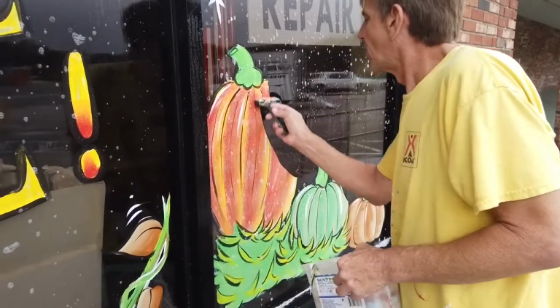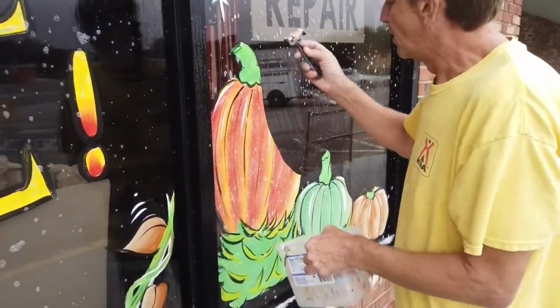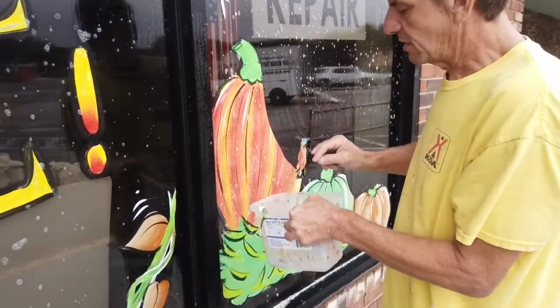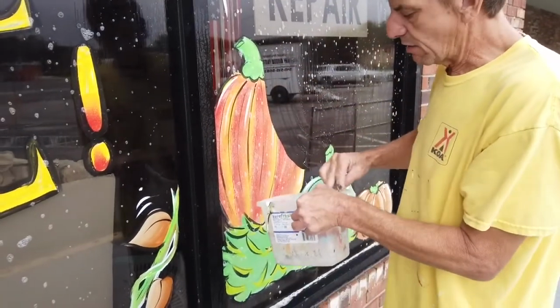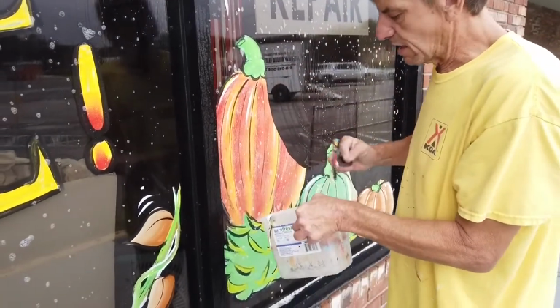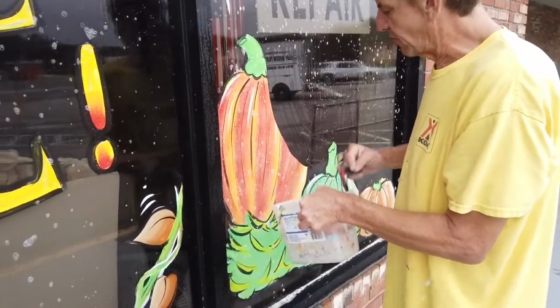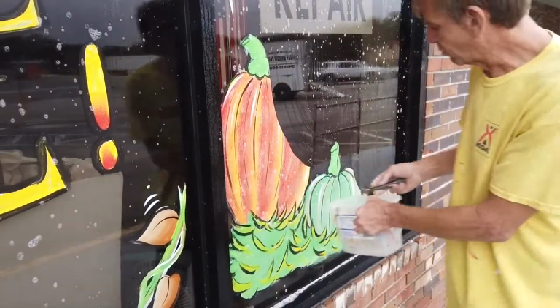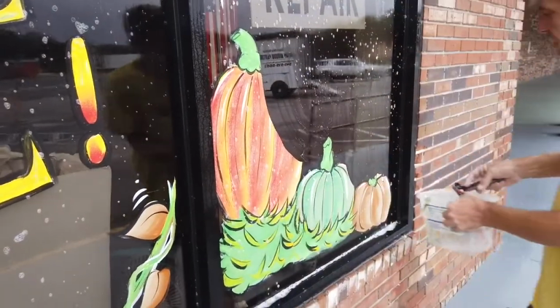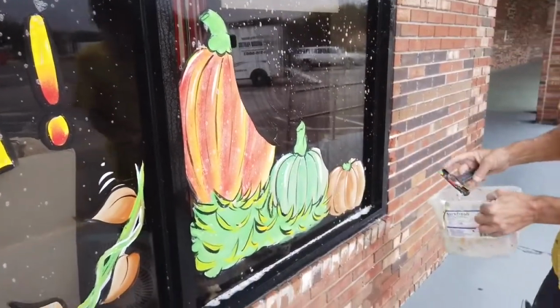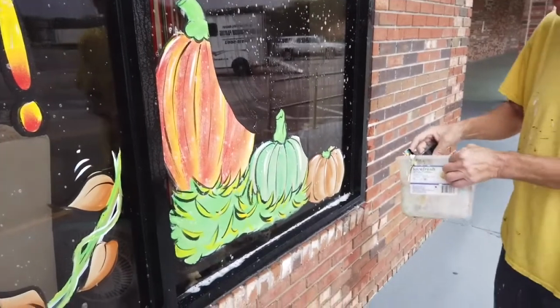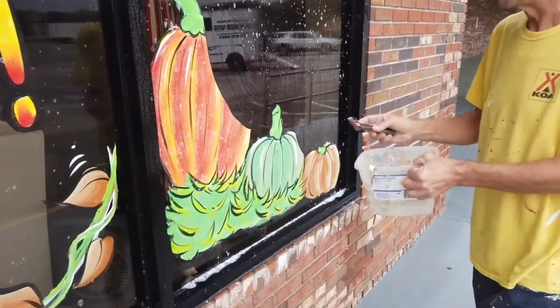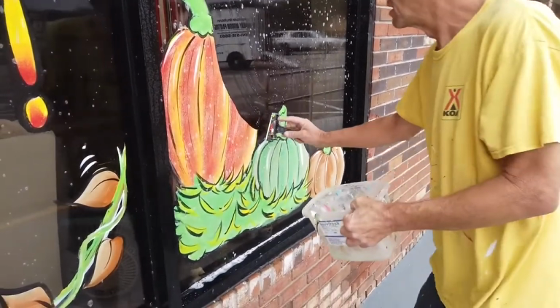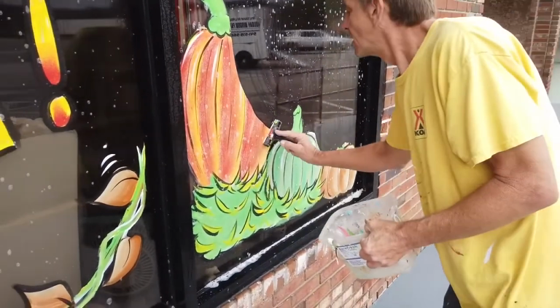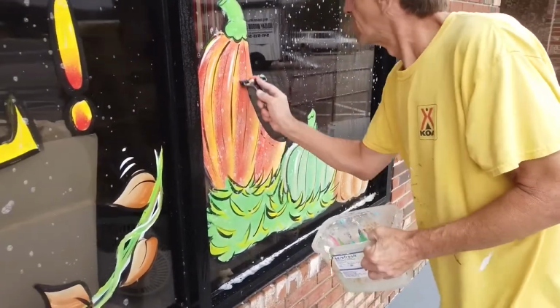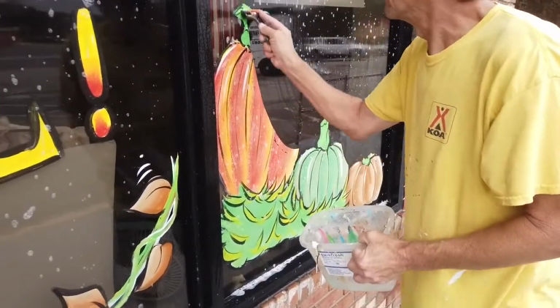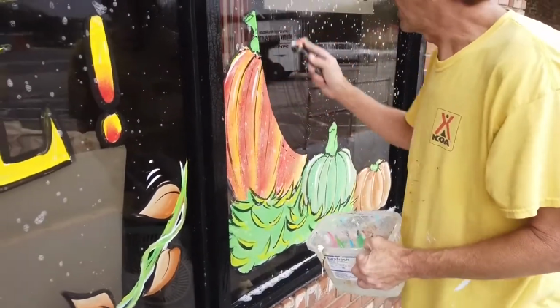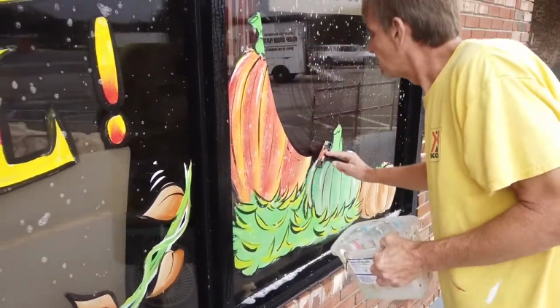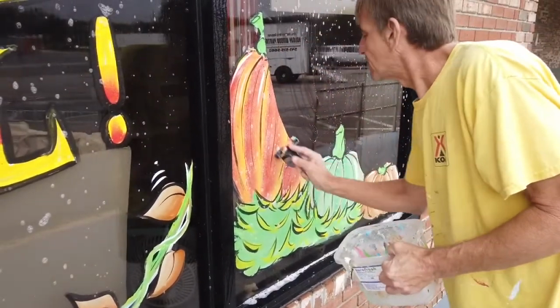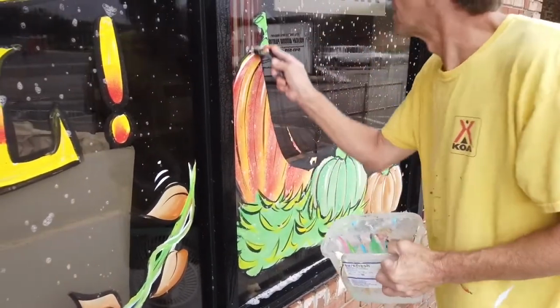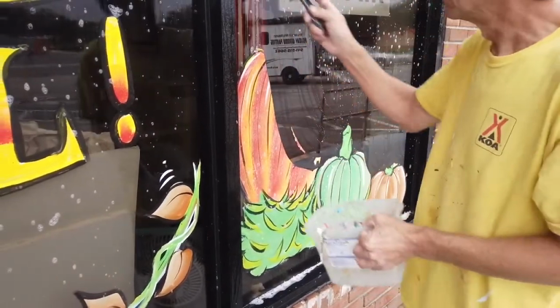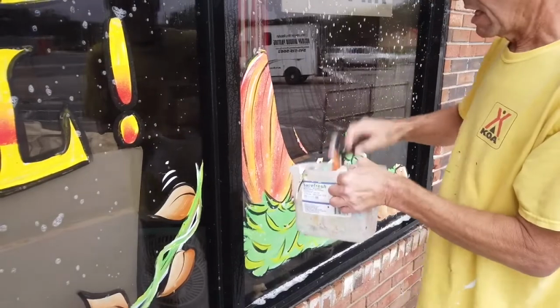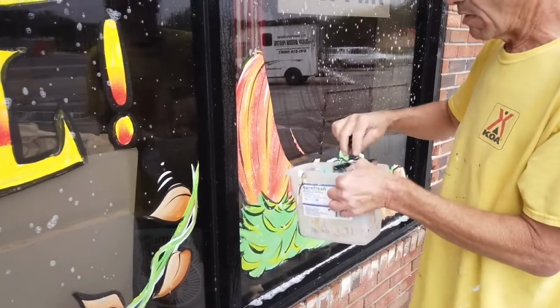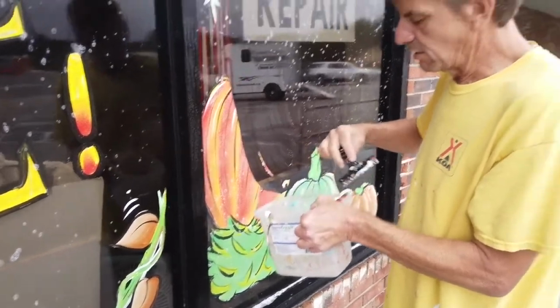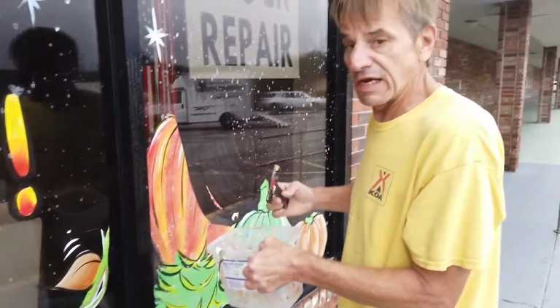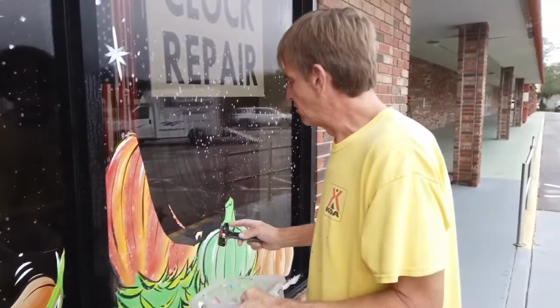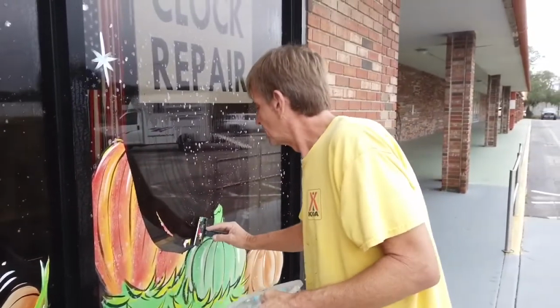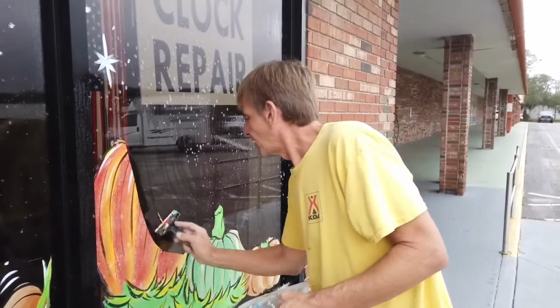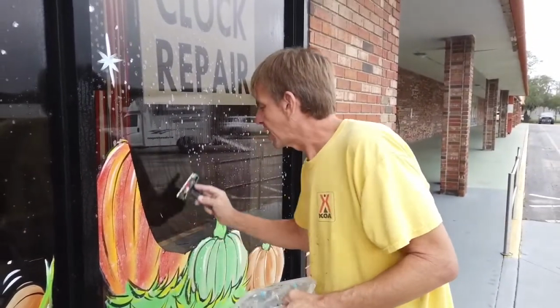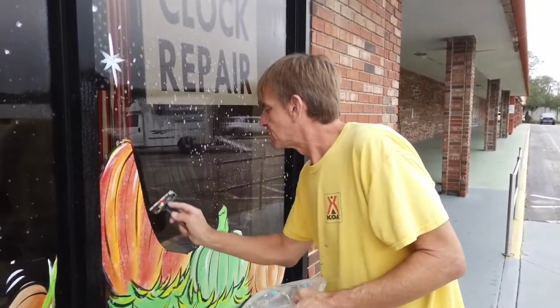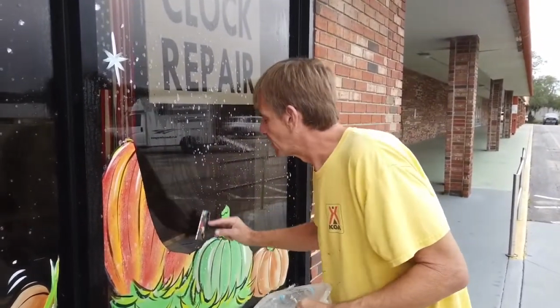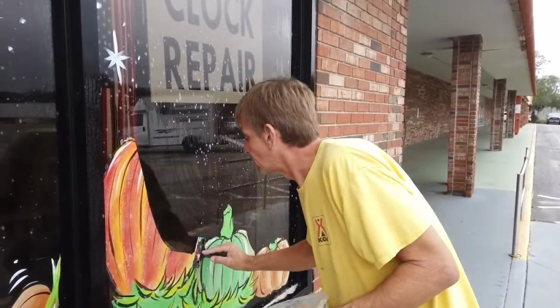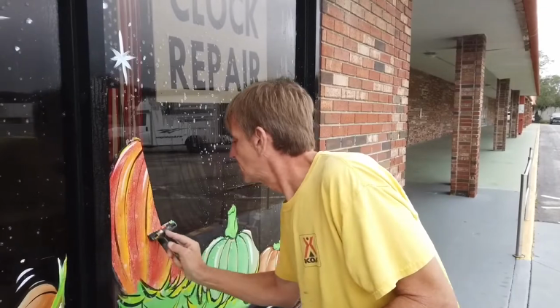There are no drips — we're not getting any drips at all, so you're not making a big mess. That's why I use the paint I use, and that's why it keeps its color through the whole season.